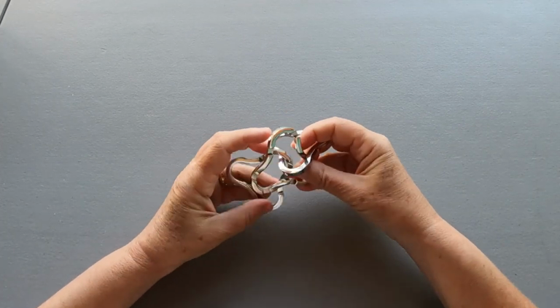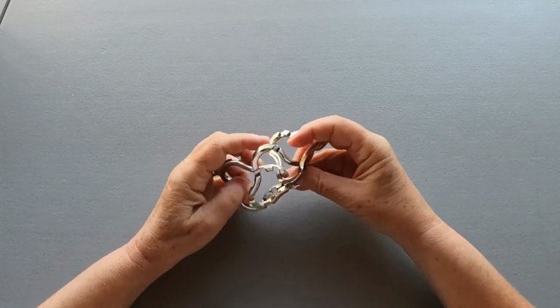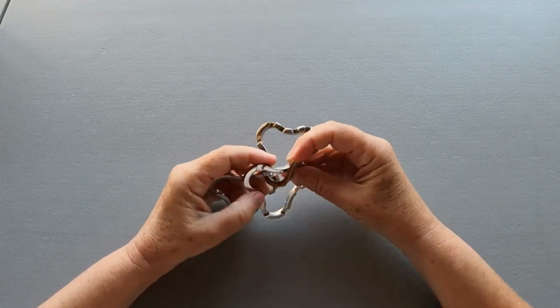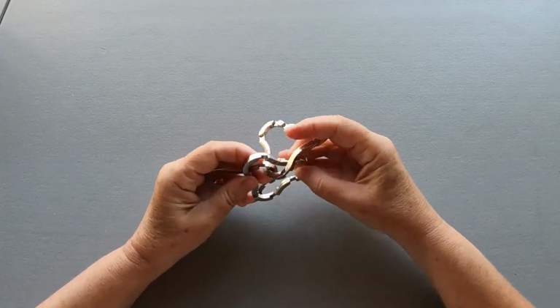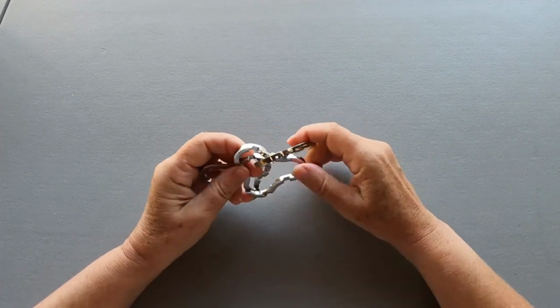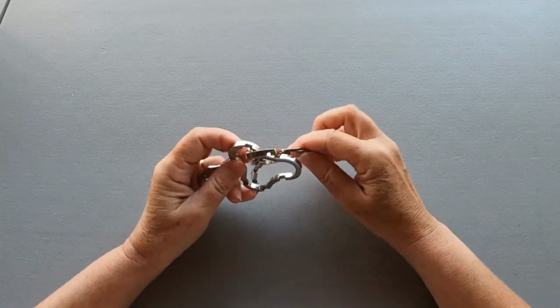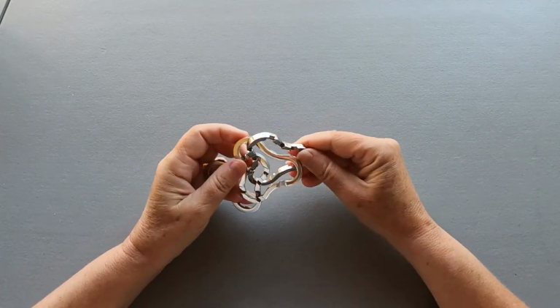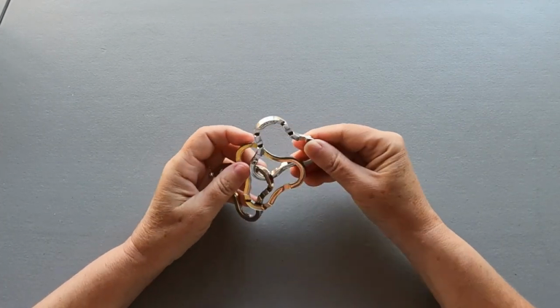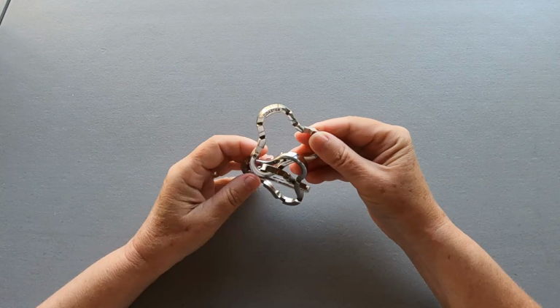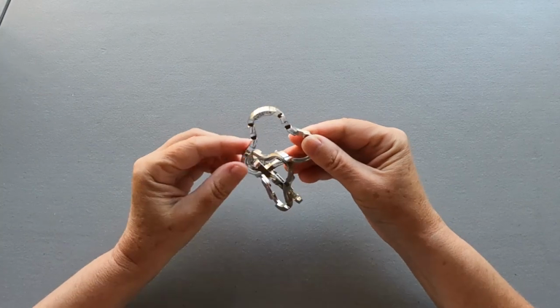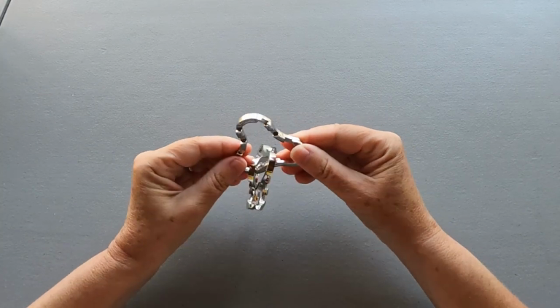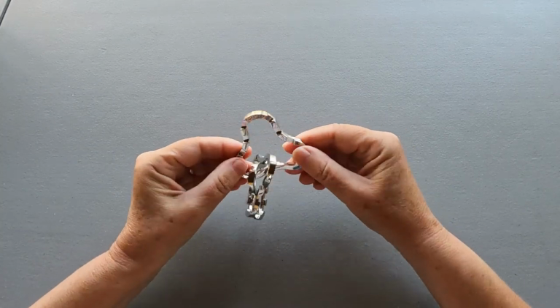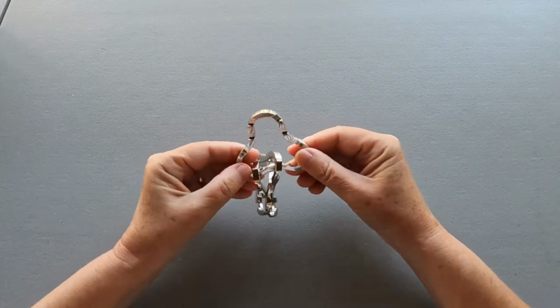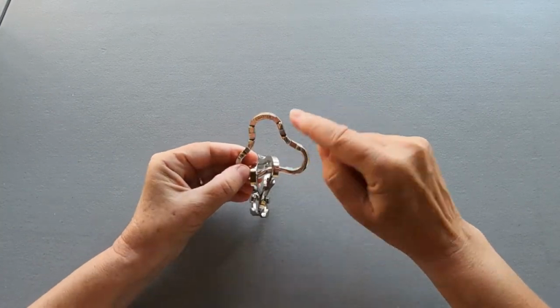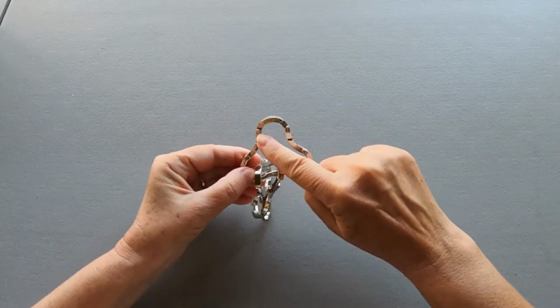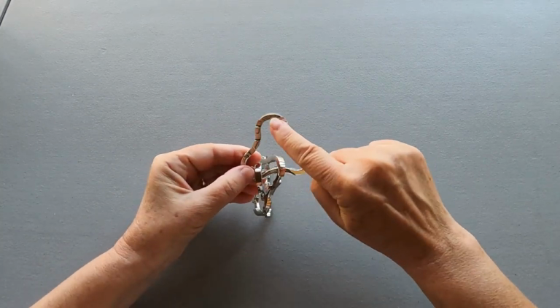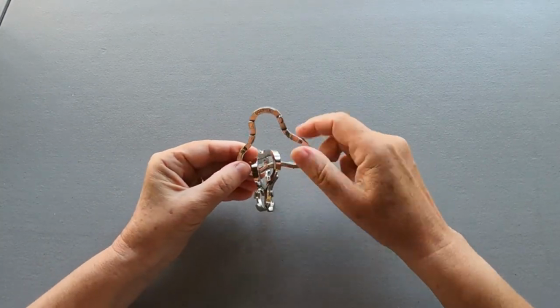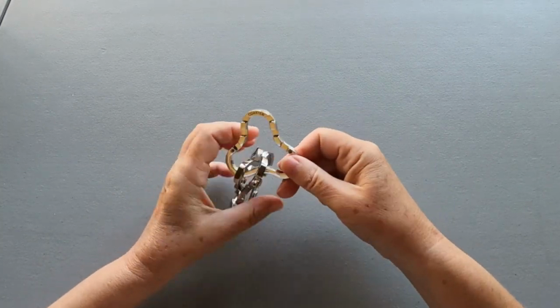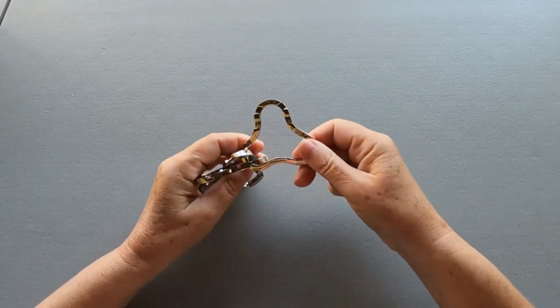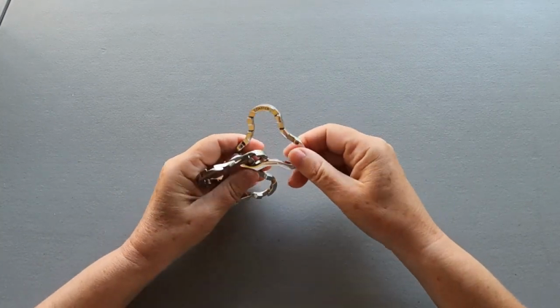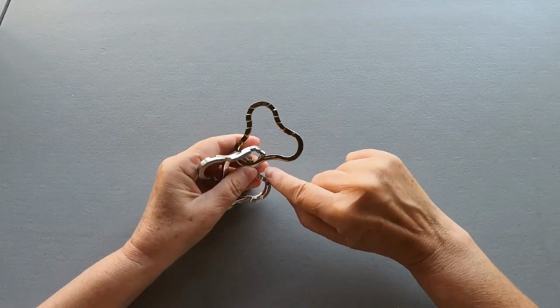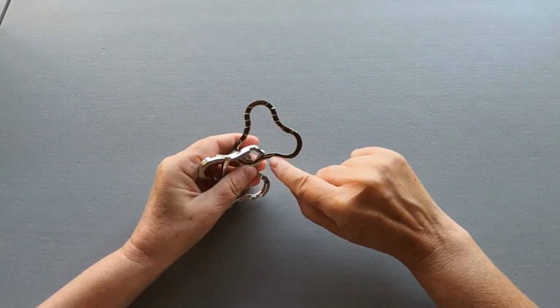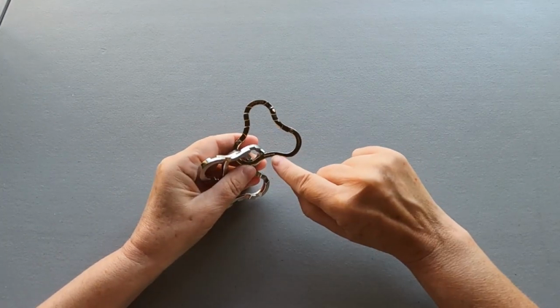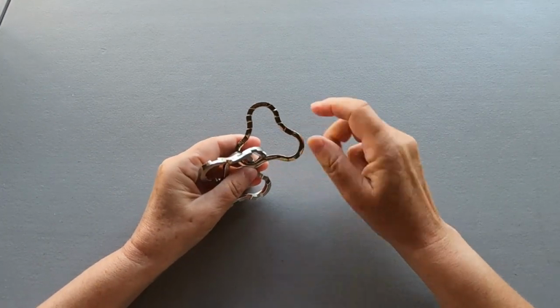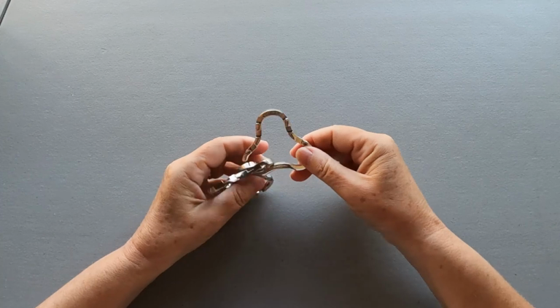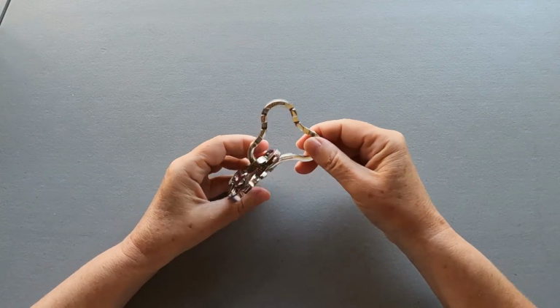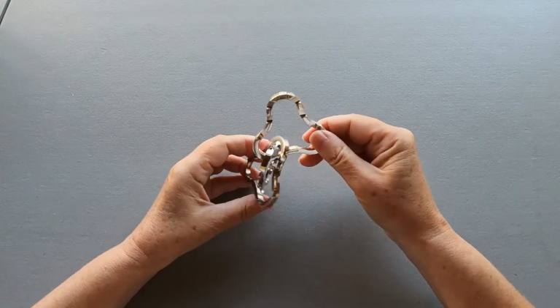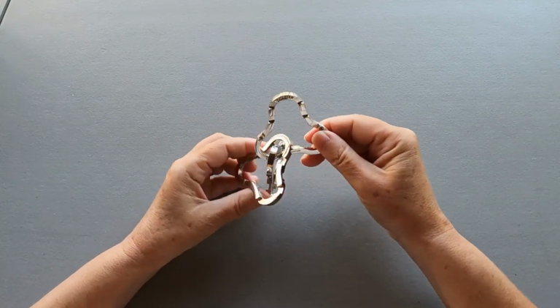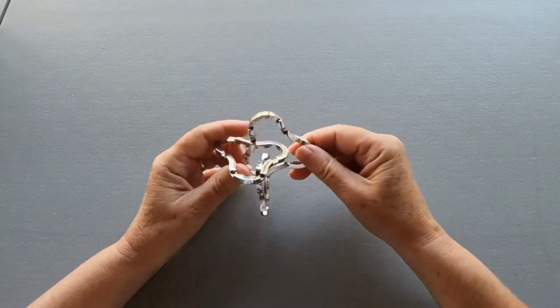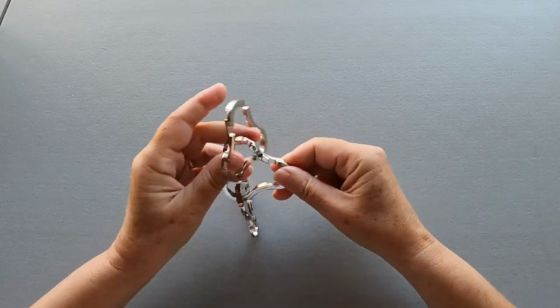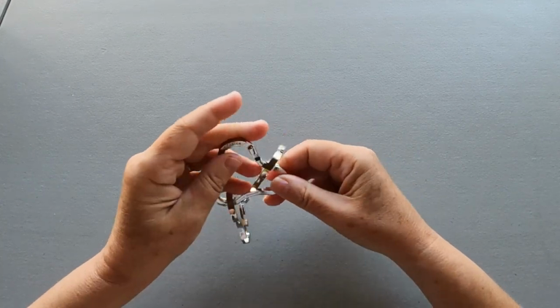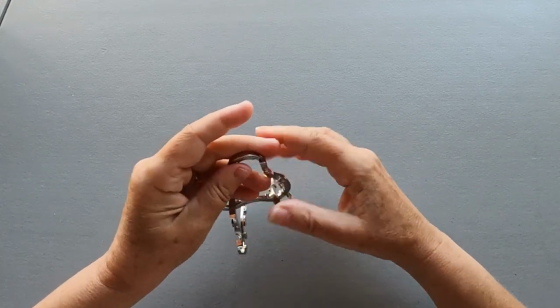Now put it back together. We need to look for the piece with 'Coaster' and 'Anayama' — that will be the piece in the center.